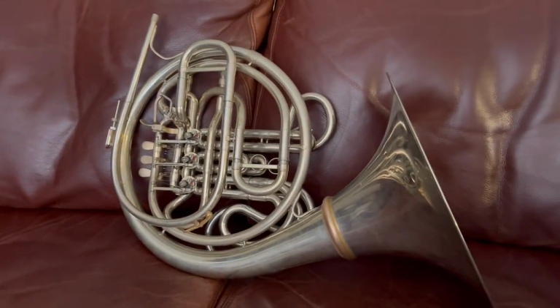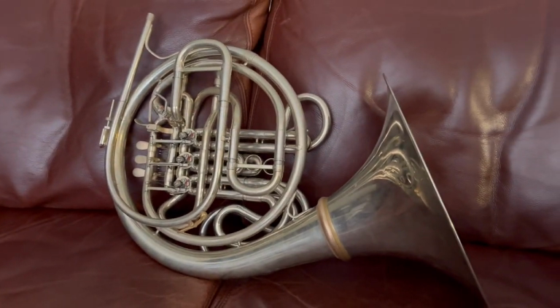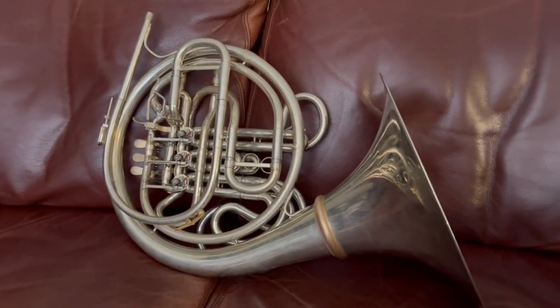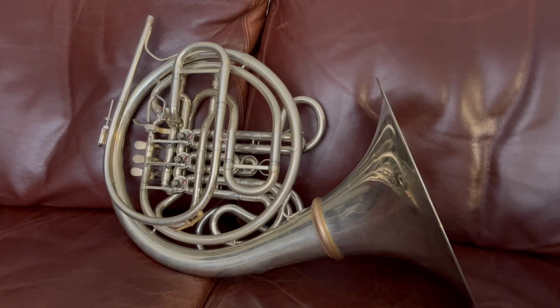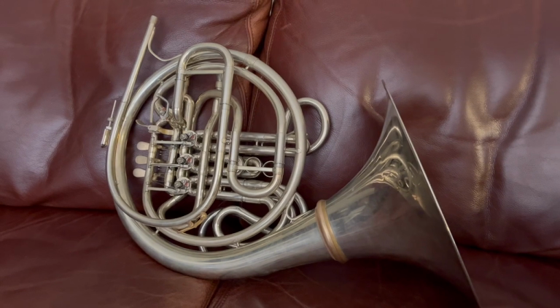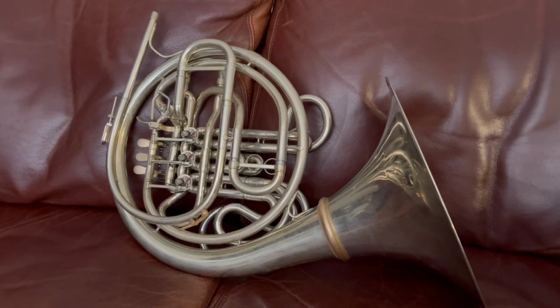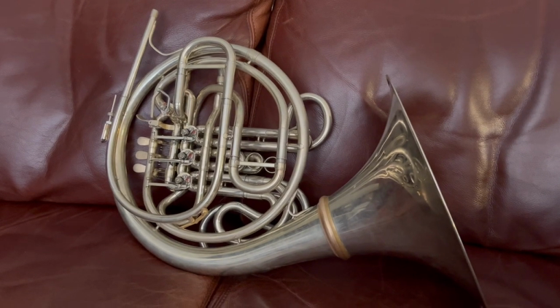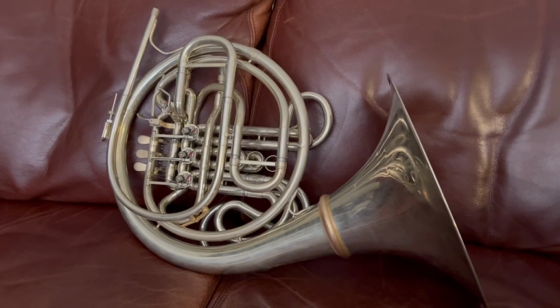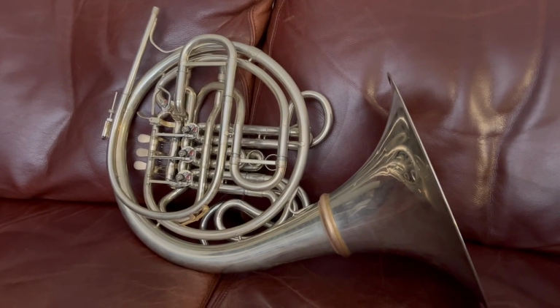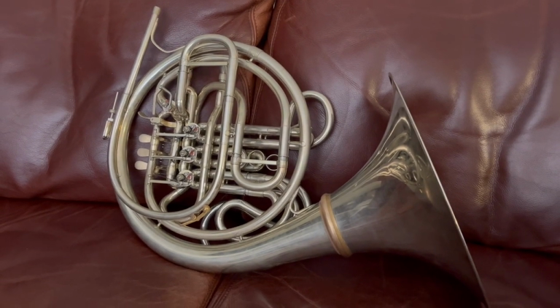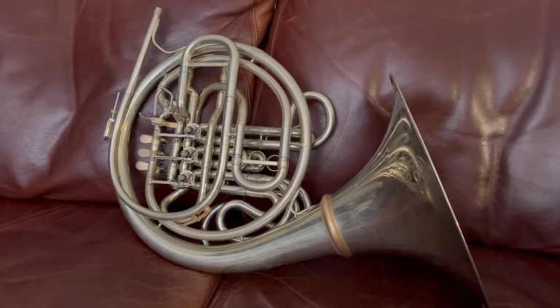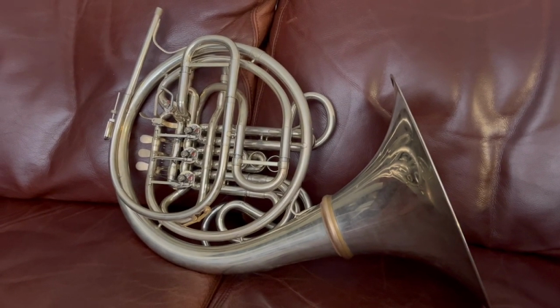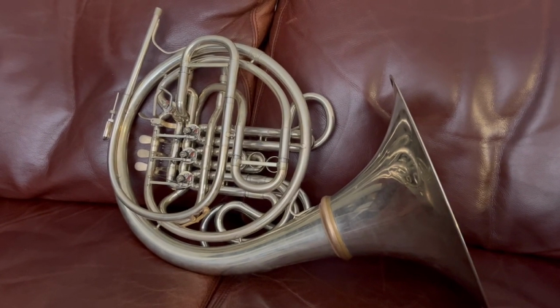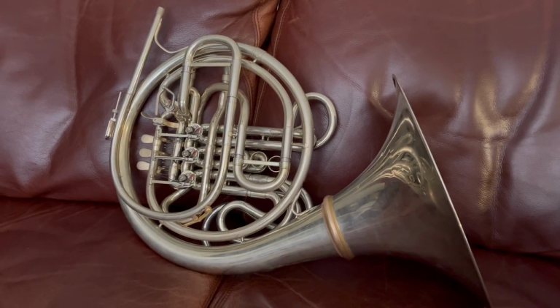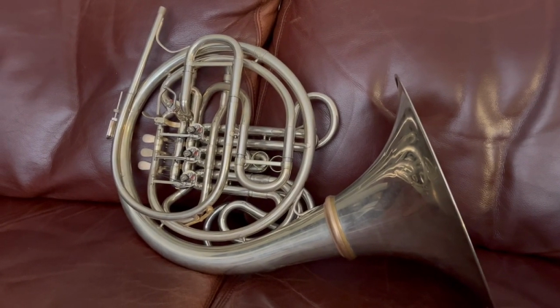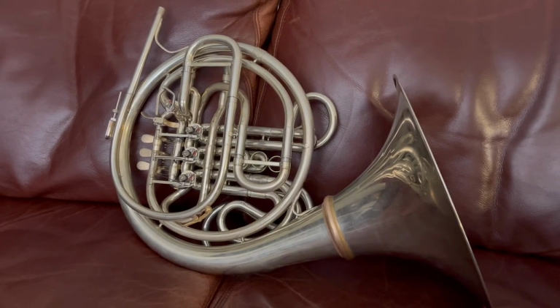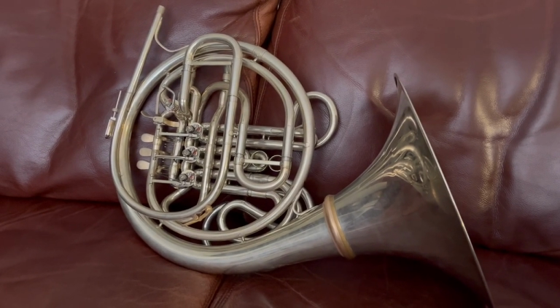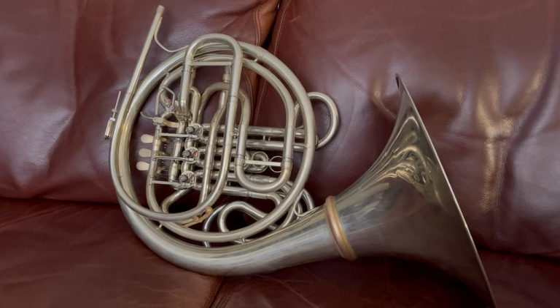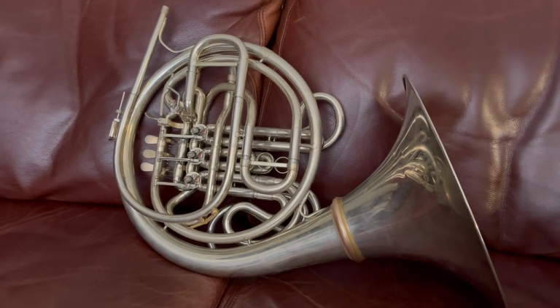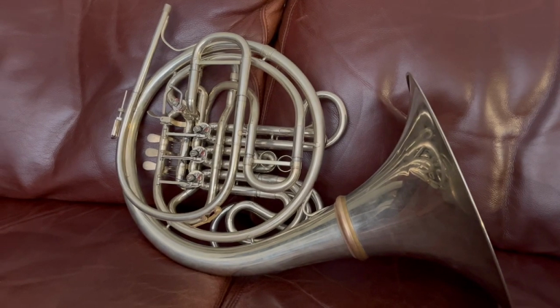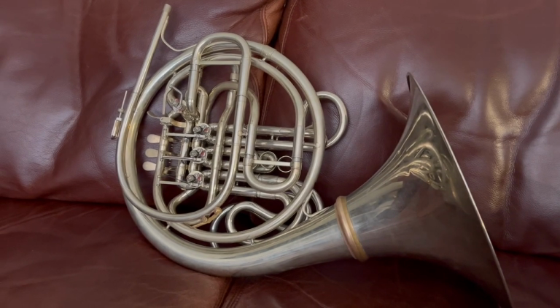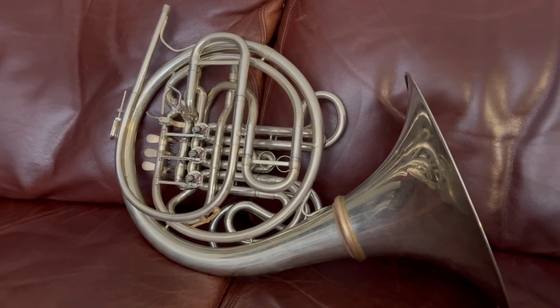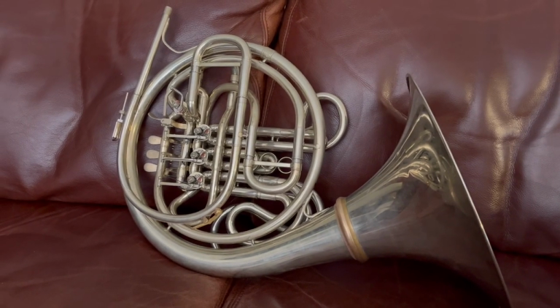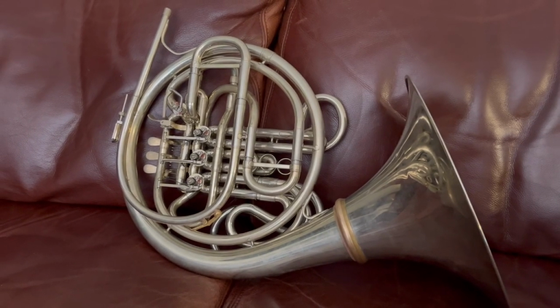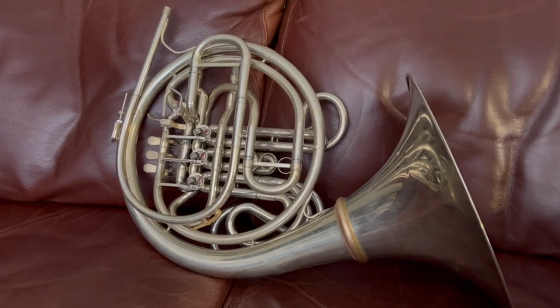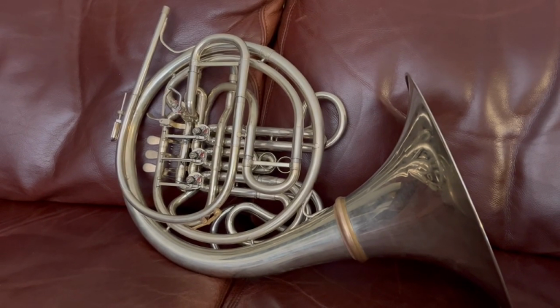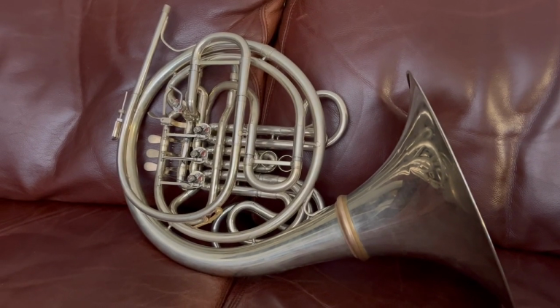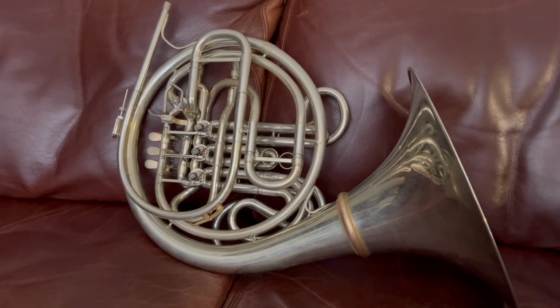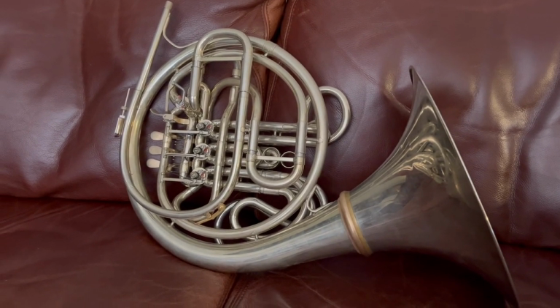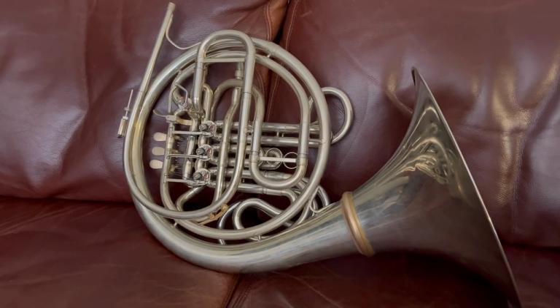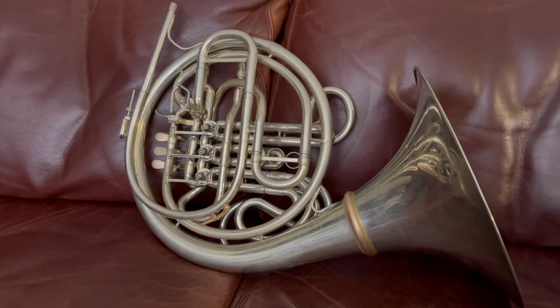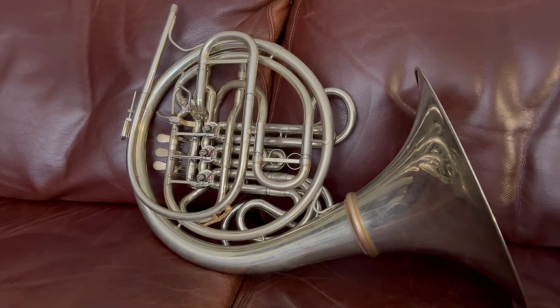I think this horn is worthy of being played in professional orchestras. It plays beautifully, projects well, great soft end, very powerful, loud — really overall a fantastic 8D.